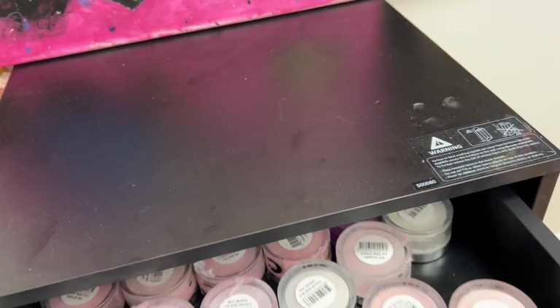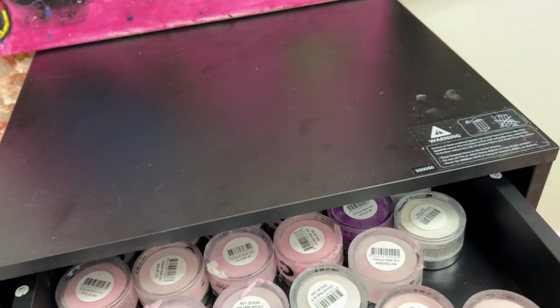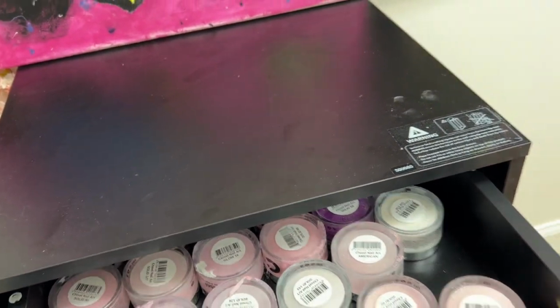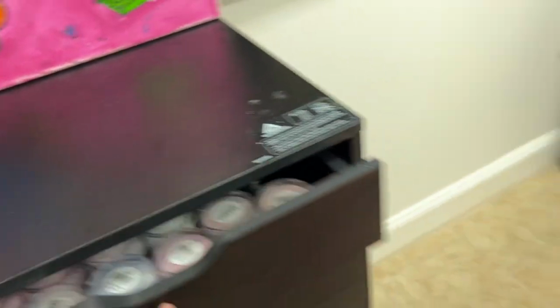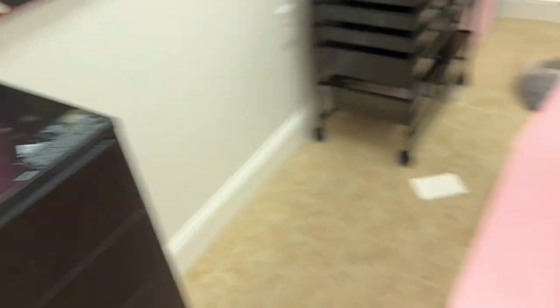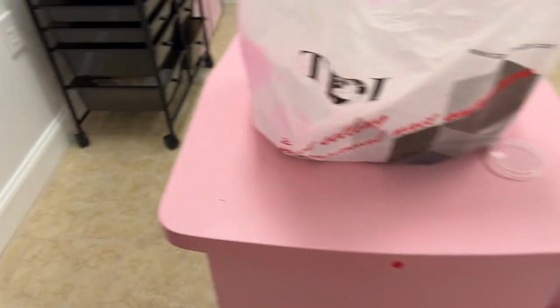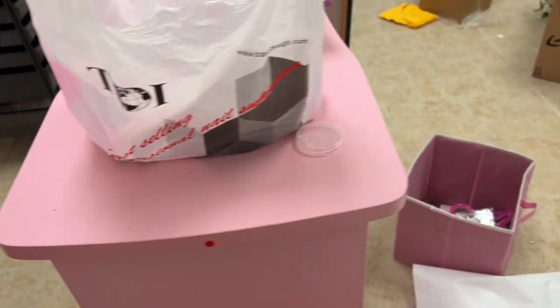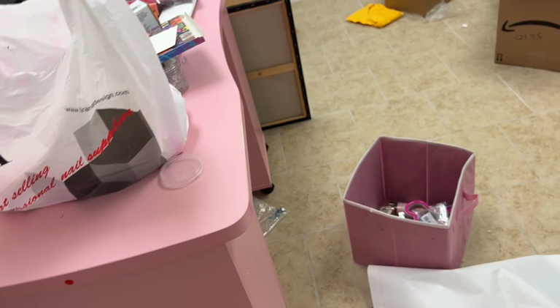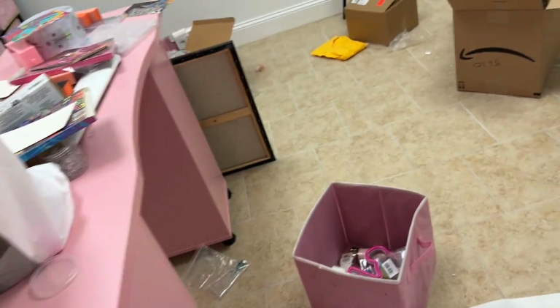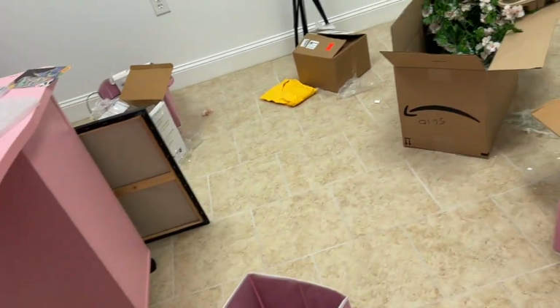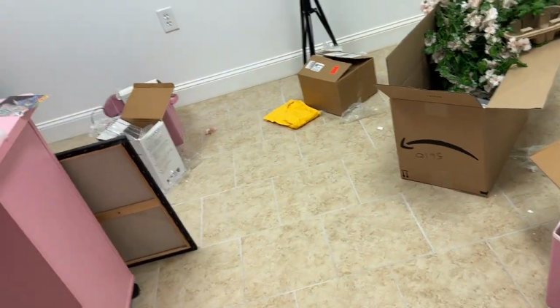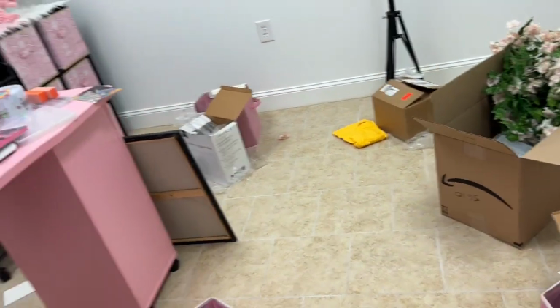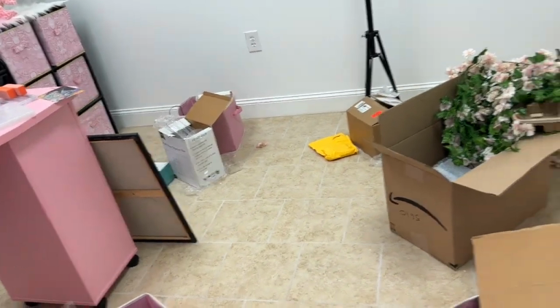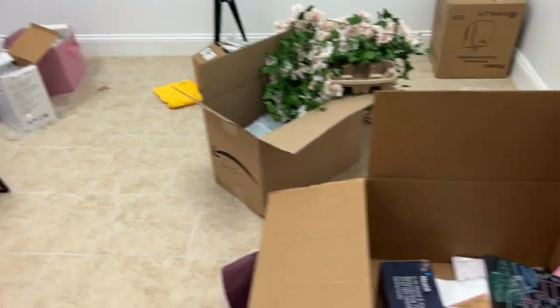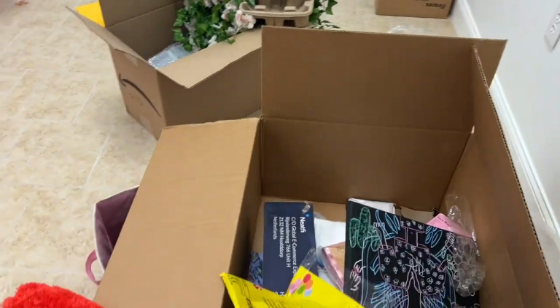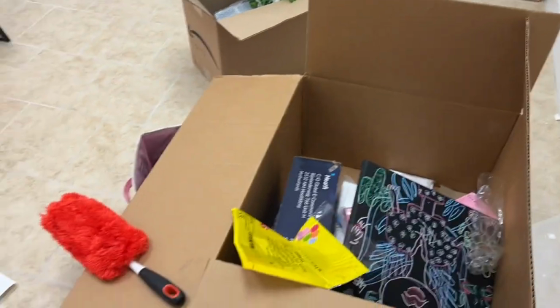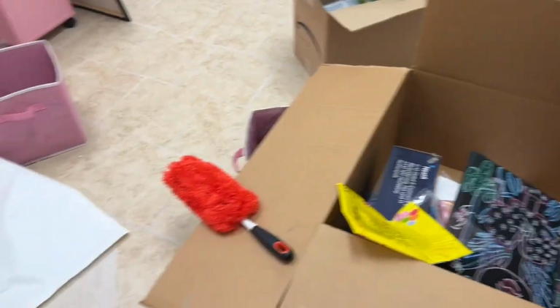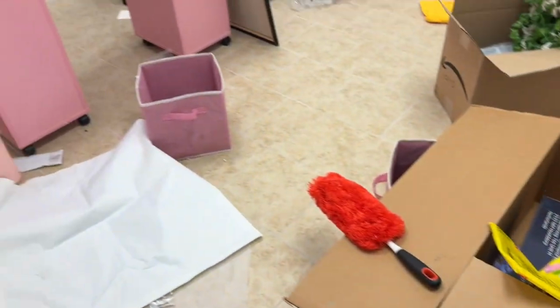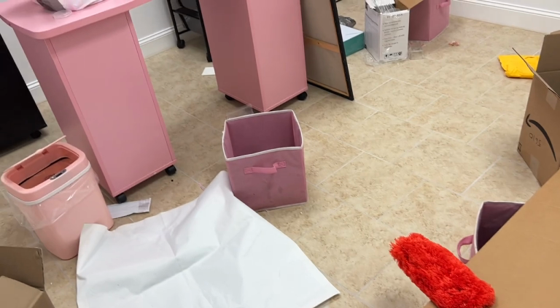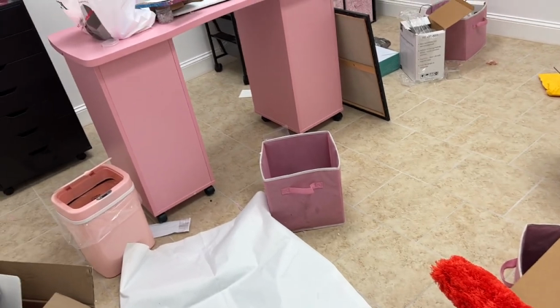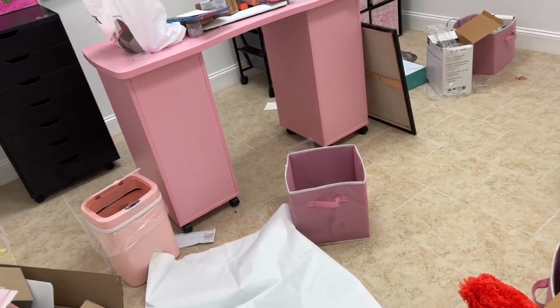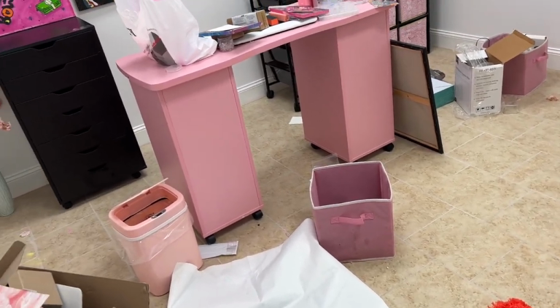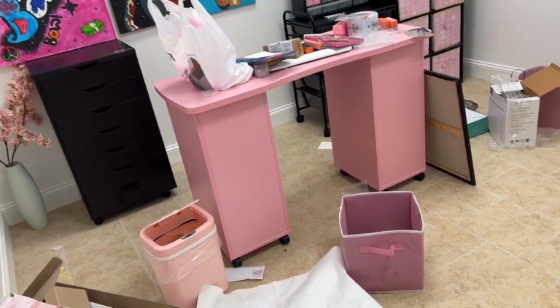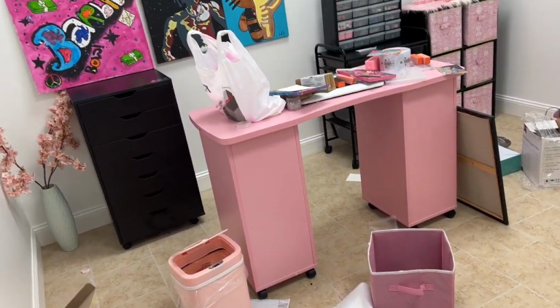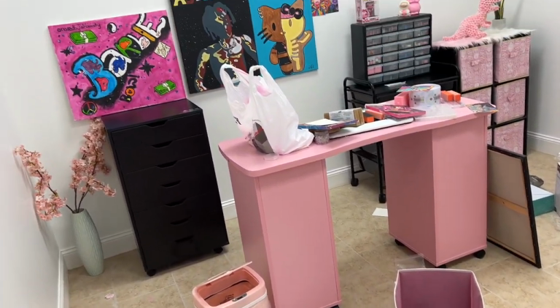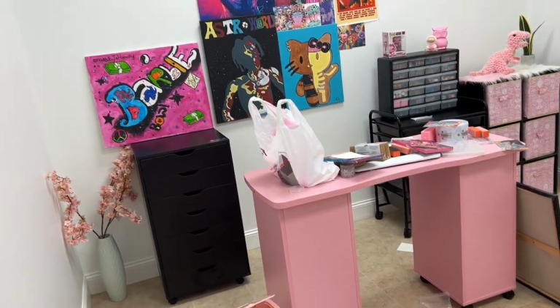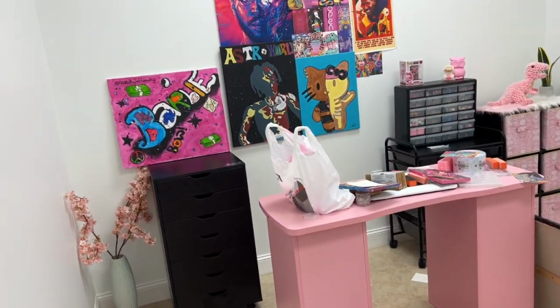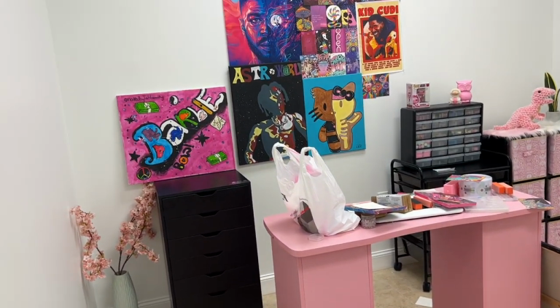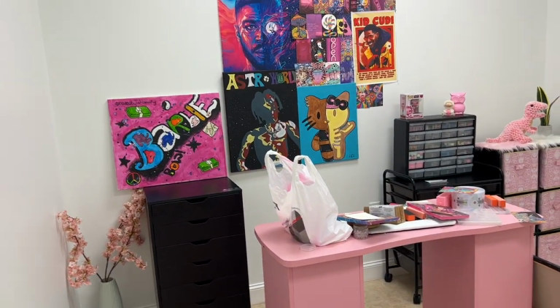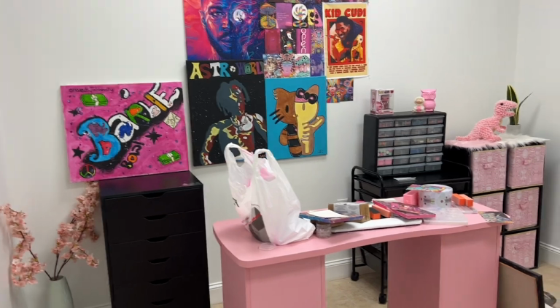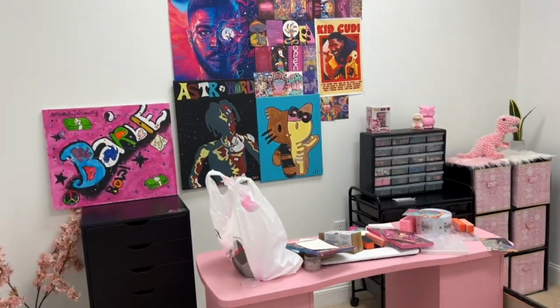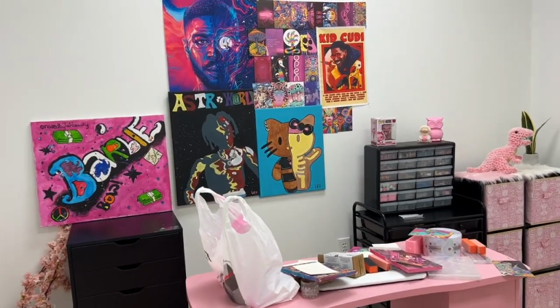Right over here we have another one of my nail dressers, and this one is strictly just acrylic powder from top to bottom. I do still have a little bit of space but I did not want to make the drawers too heavy — I had one before and it was breaking because of too much weight.